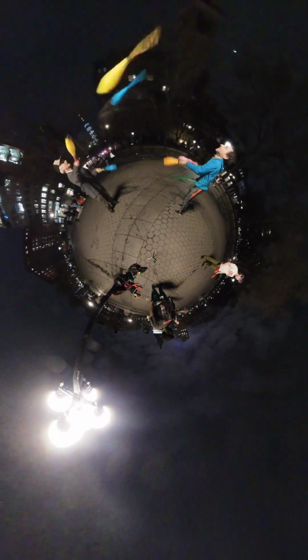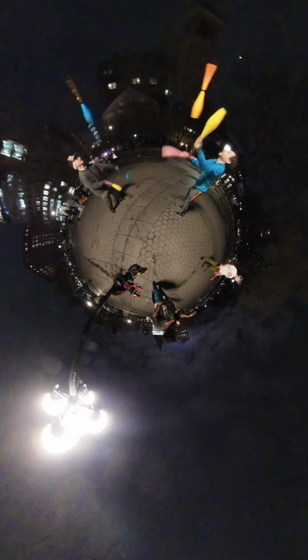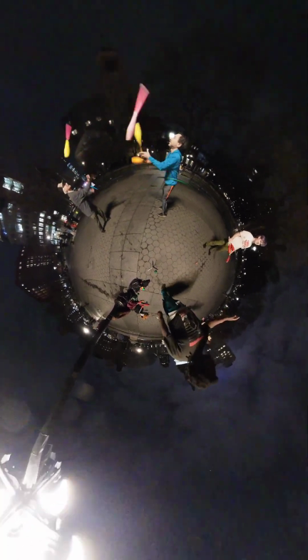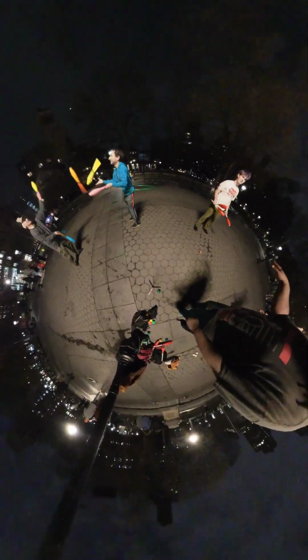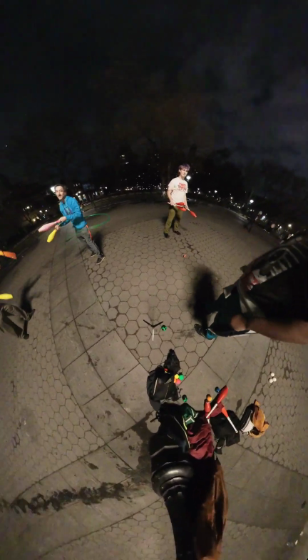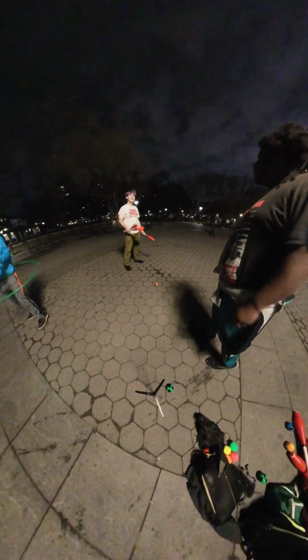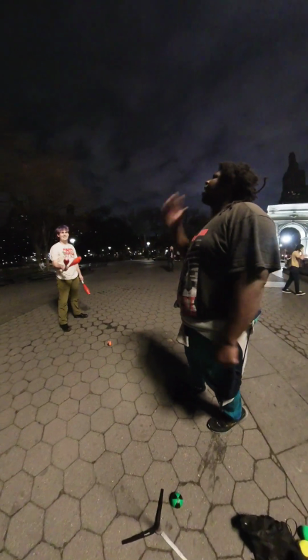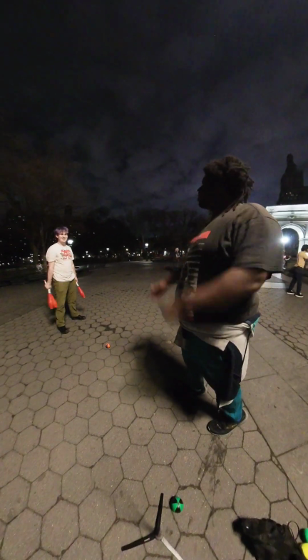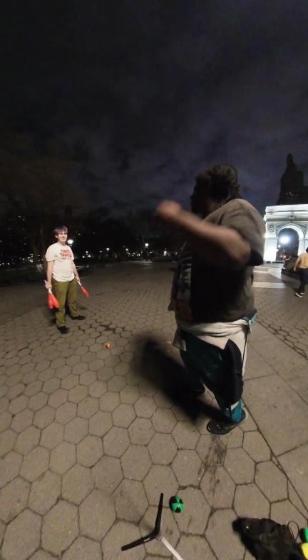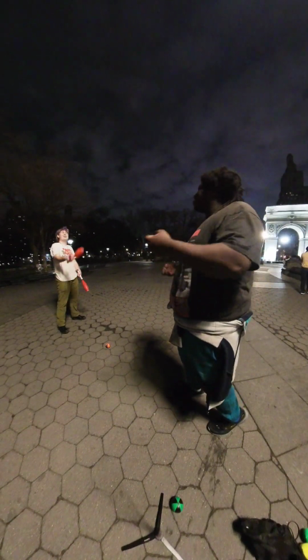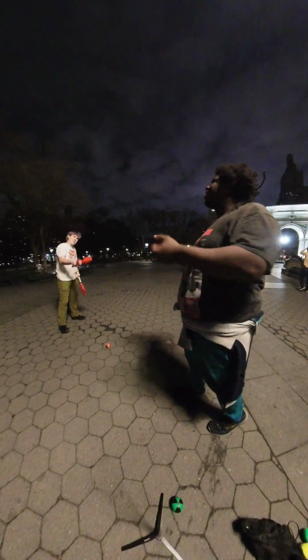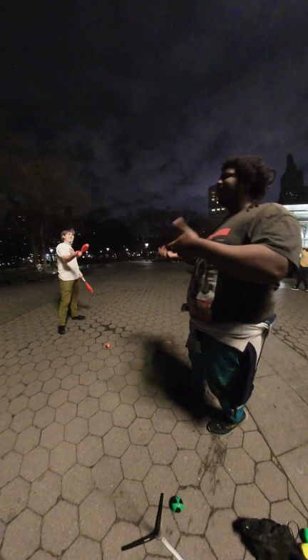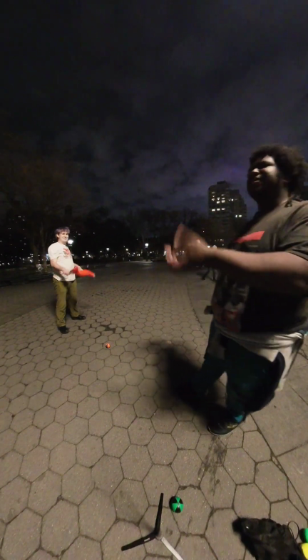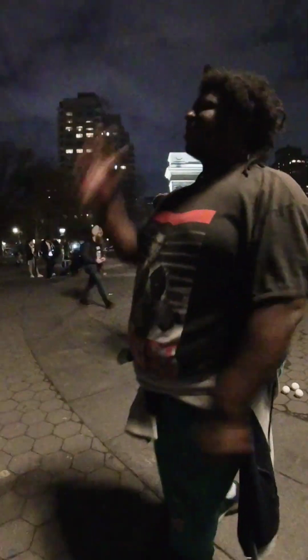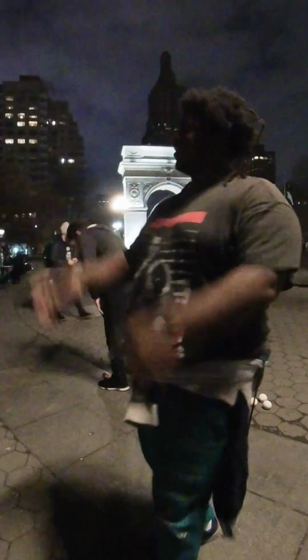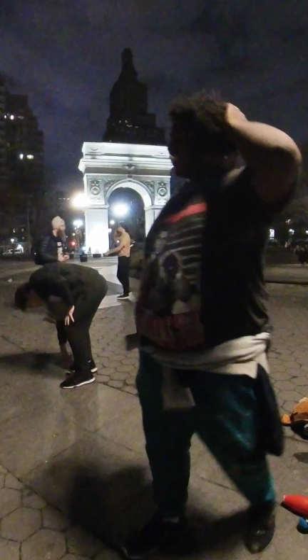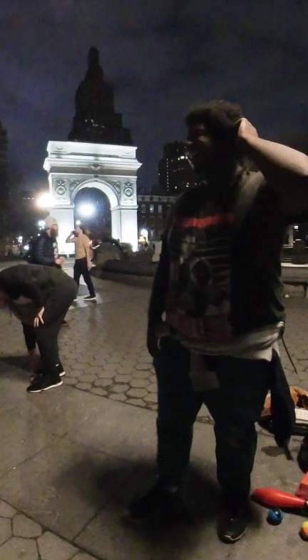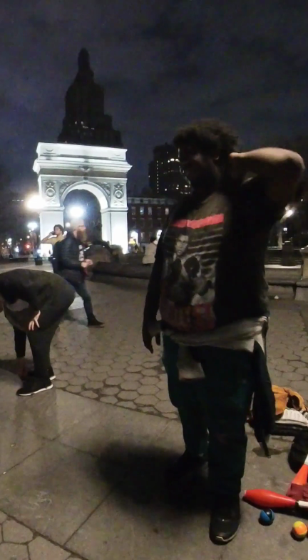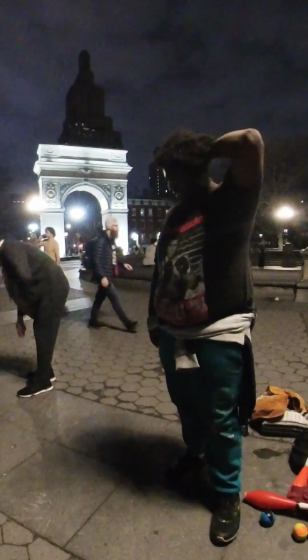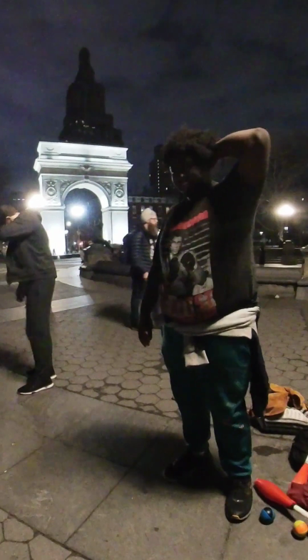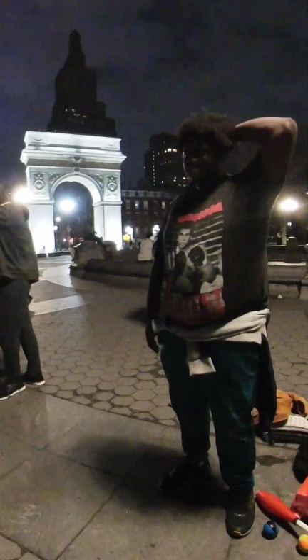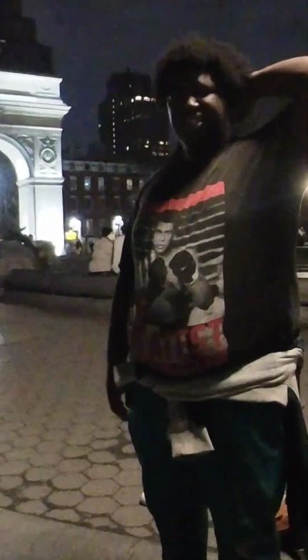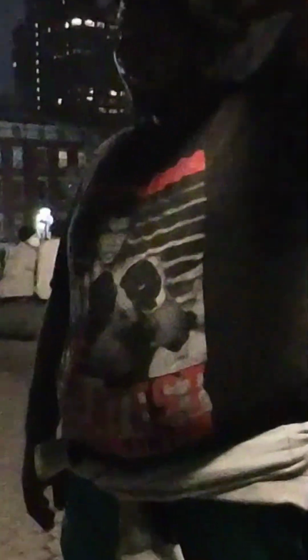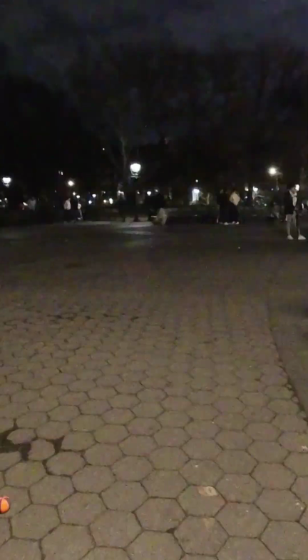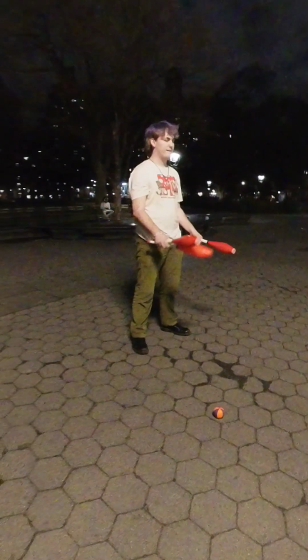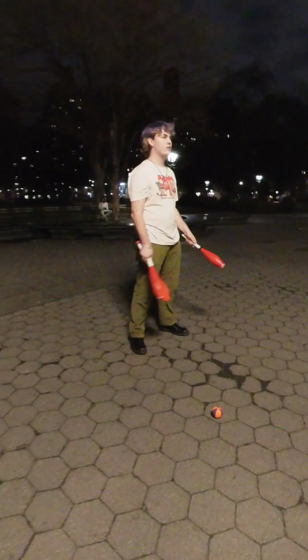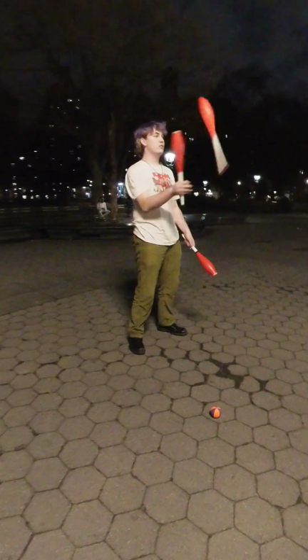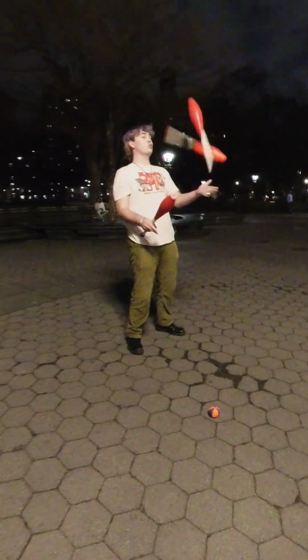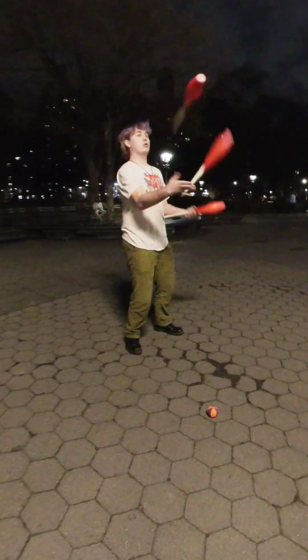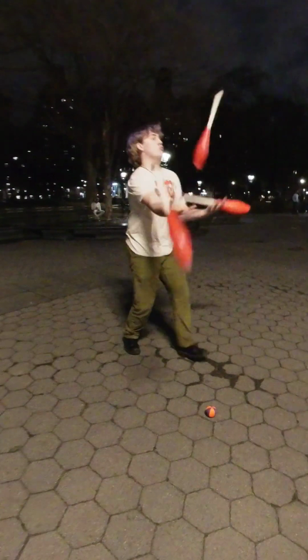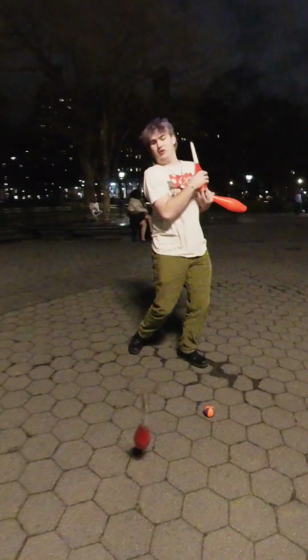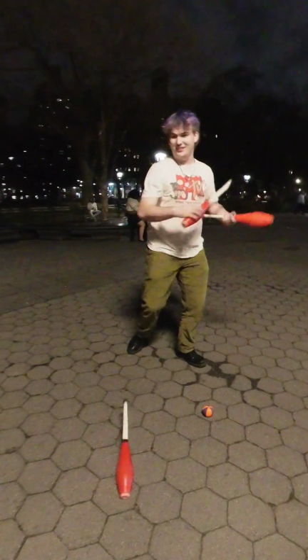Throws are more important than drops, because you're practicing the throw — the catching comes from muscle memory. That makes sense. Yeah. That was a fun run. Yeah, that was good.